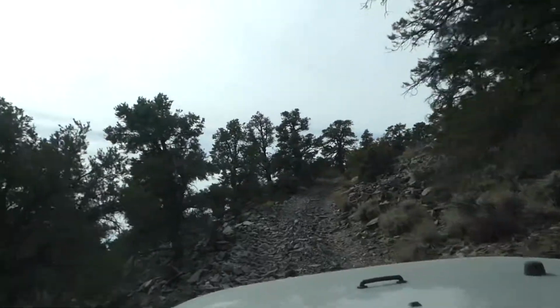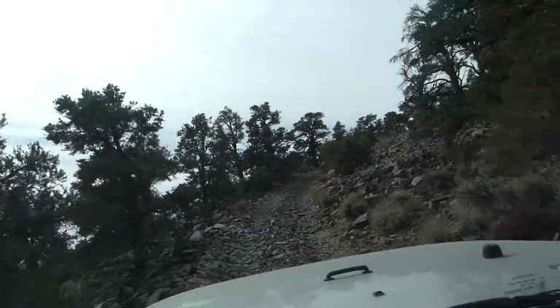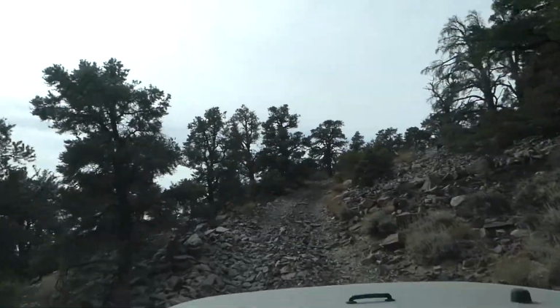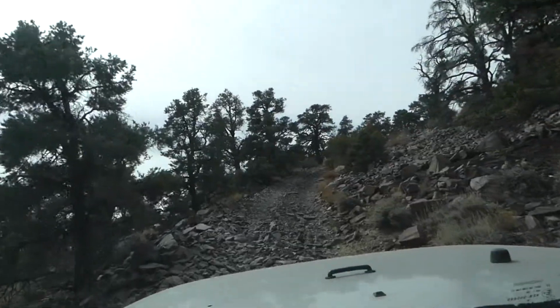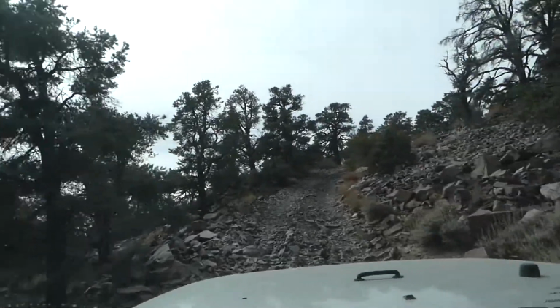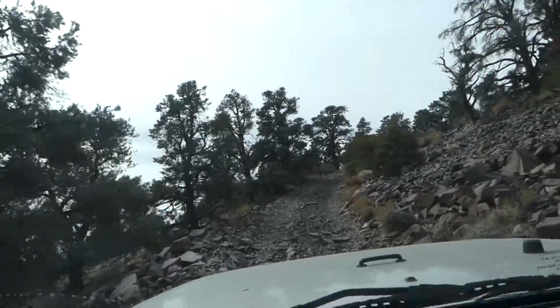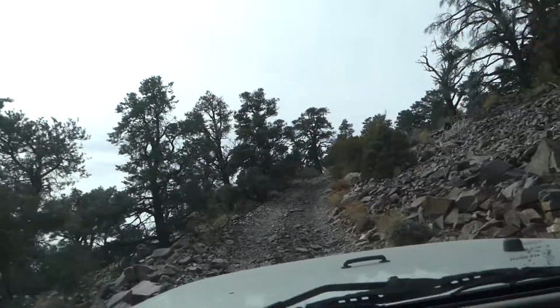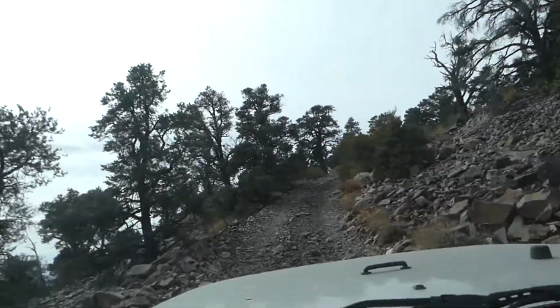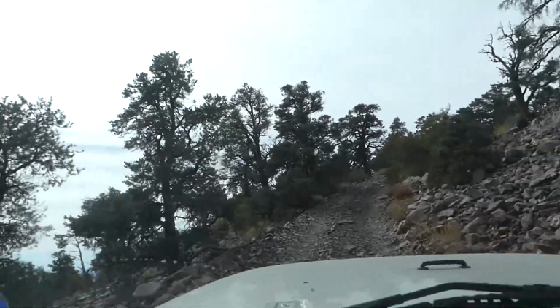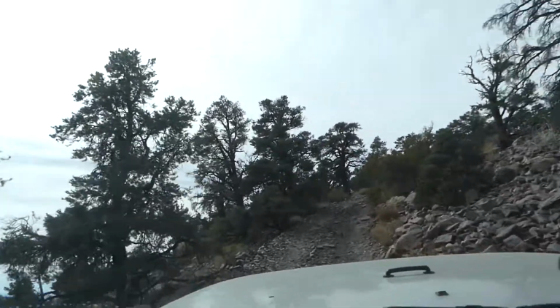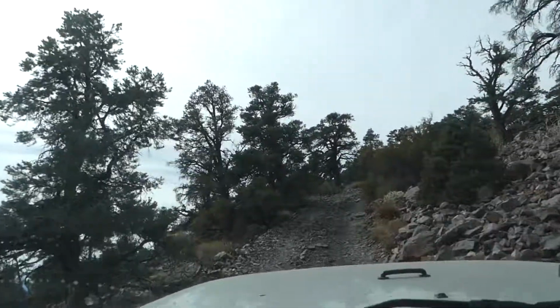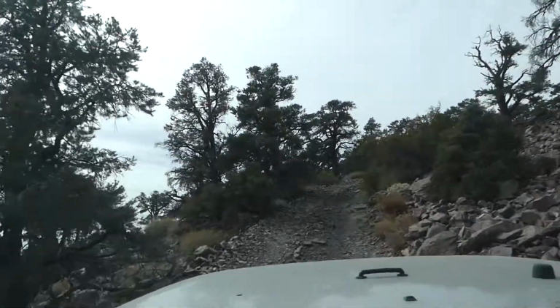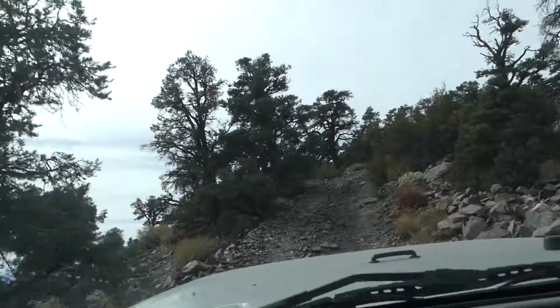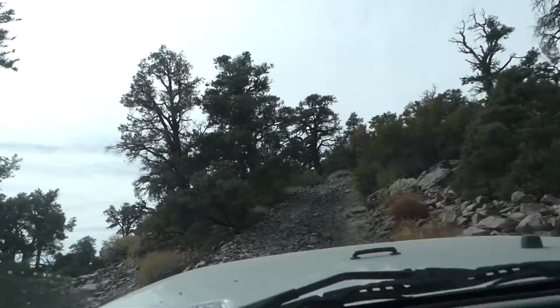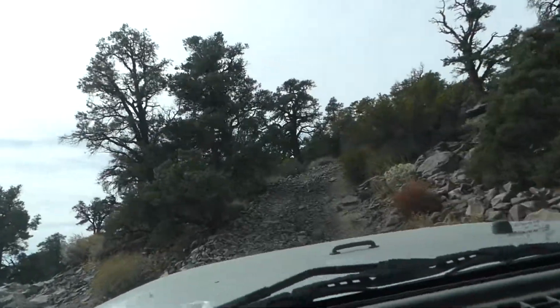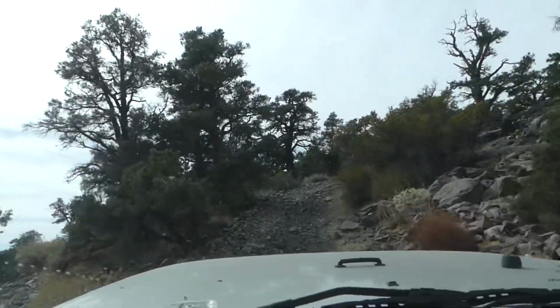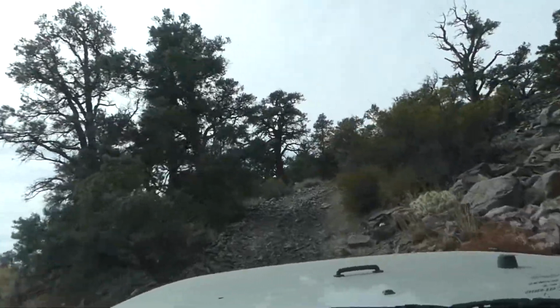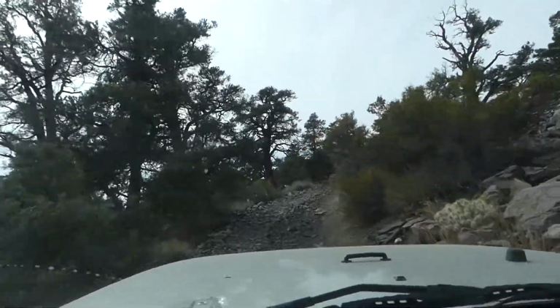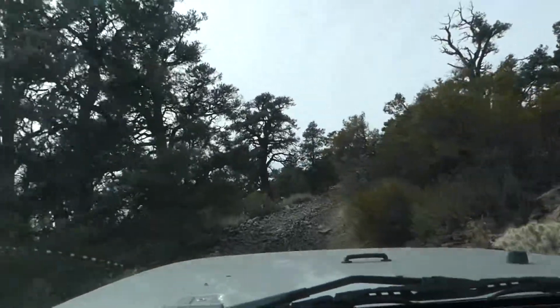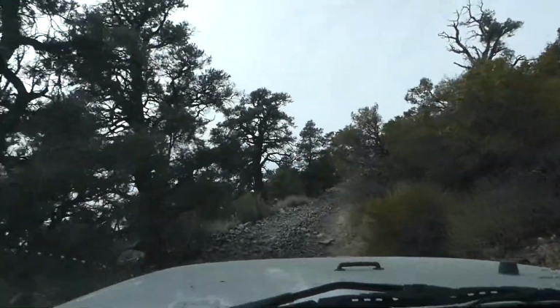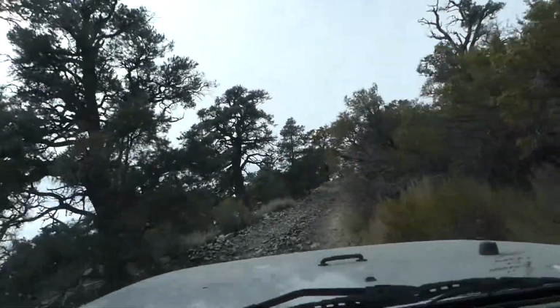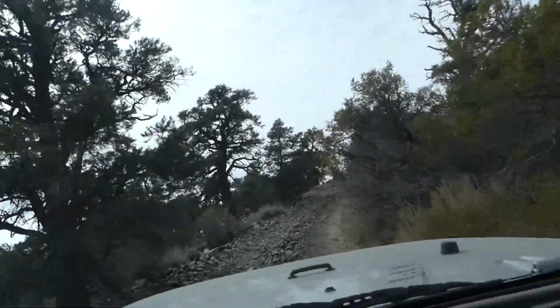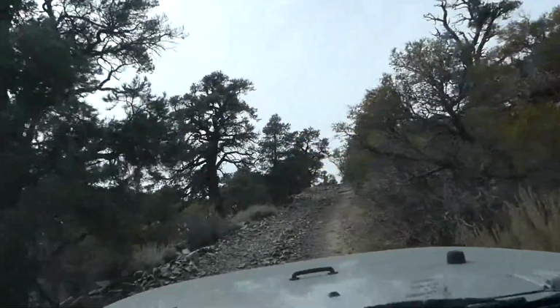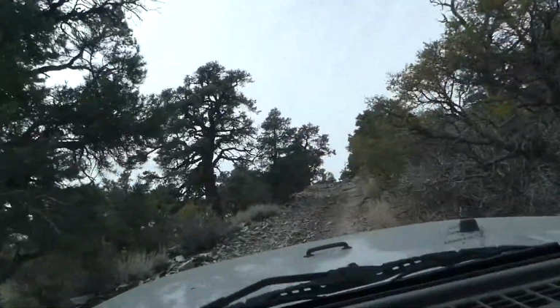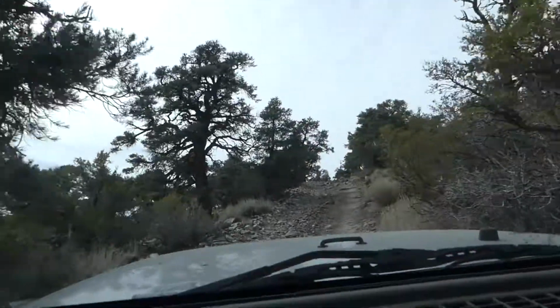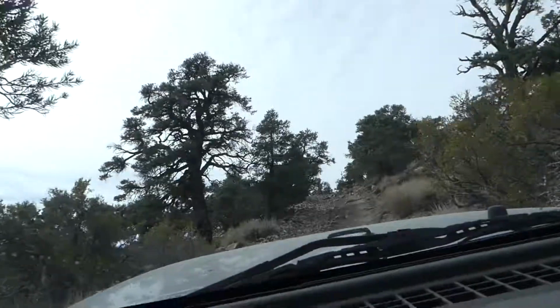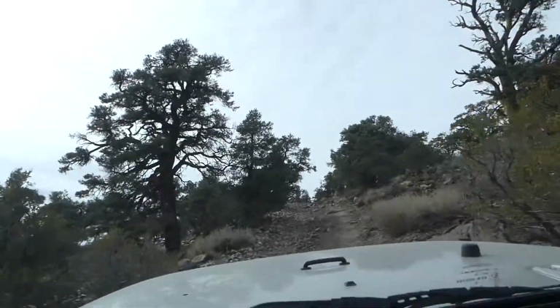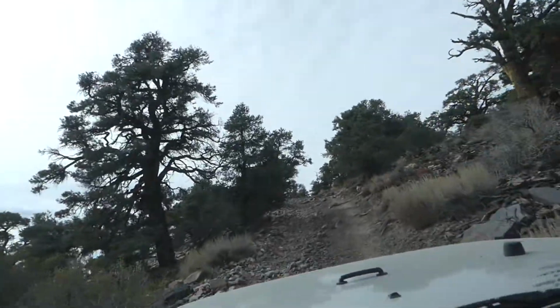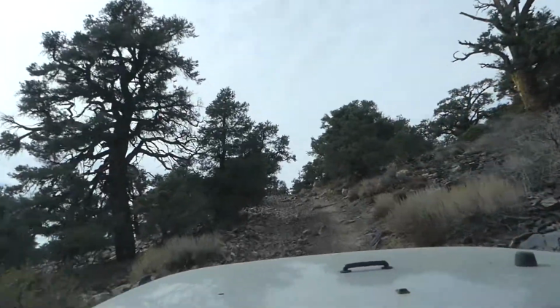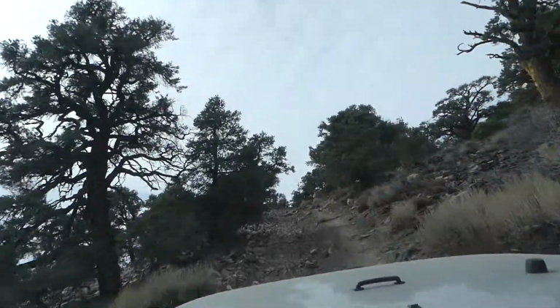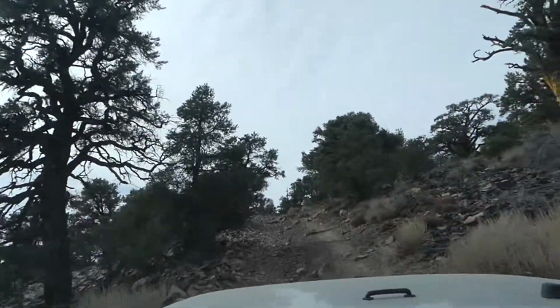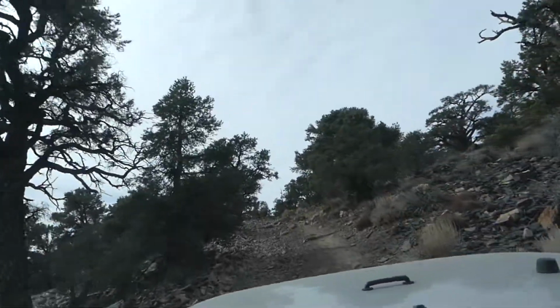What a cool road this is. Rocky. Bumpy. Just what the doctor ordered.